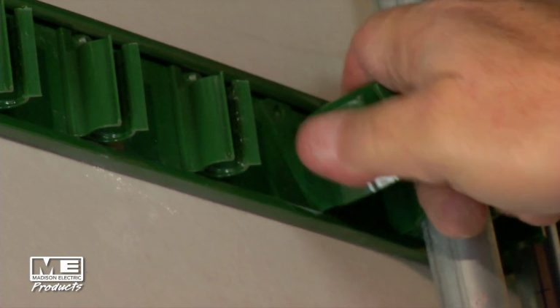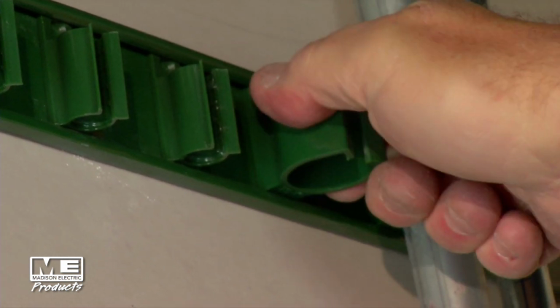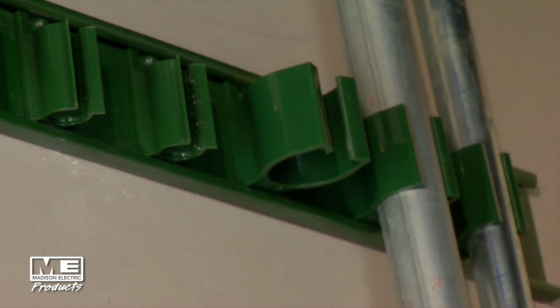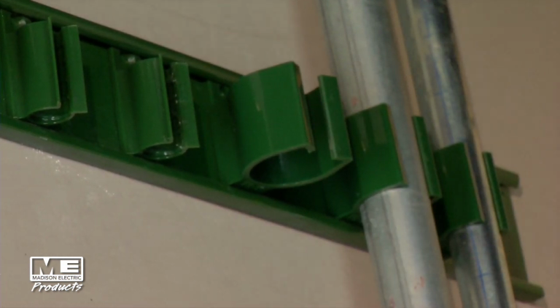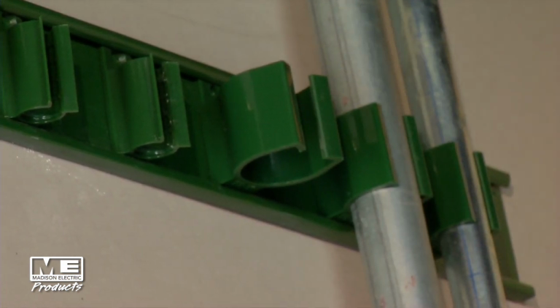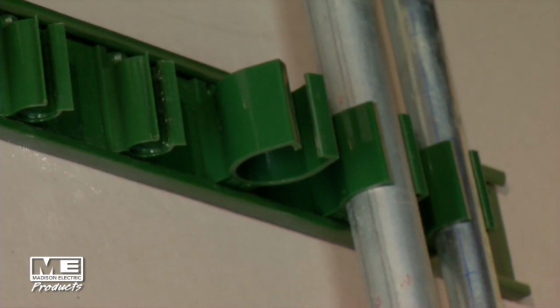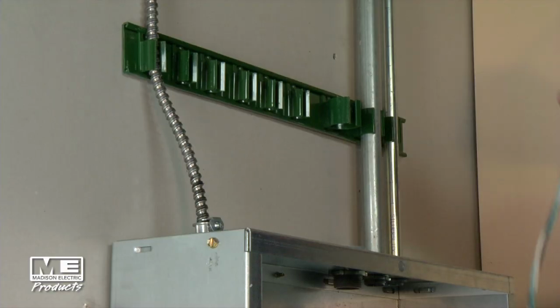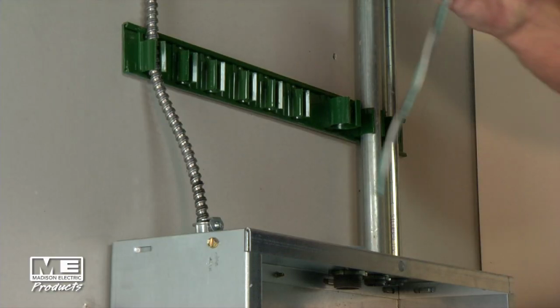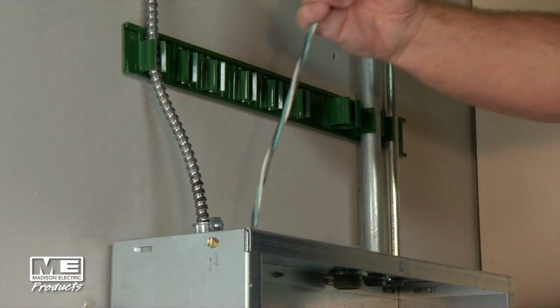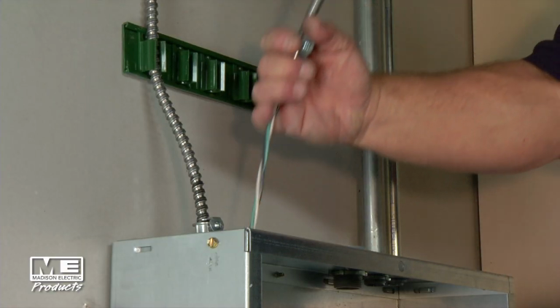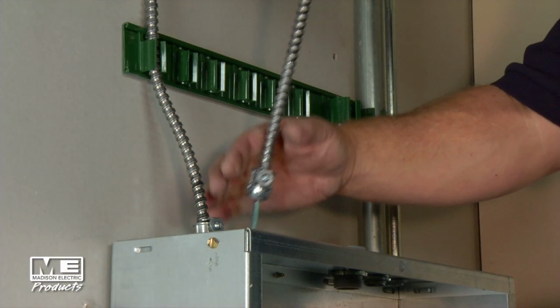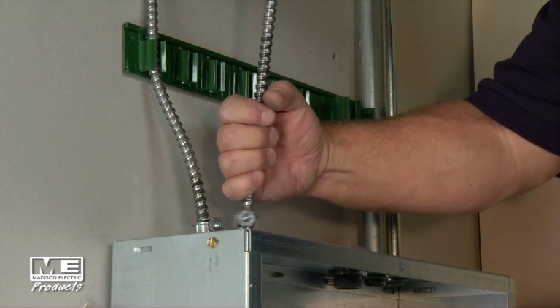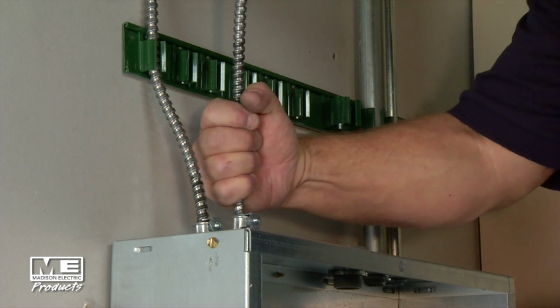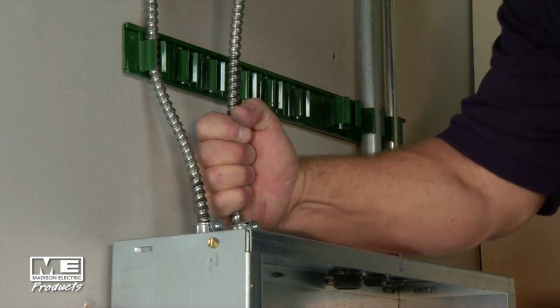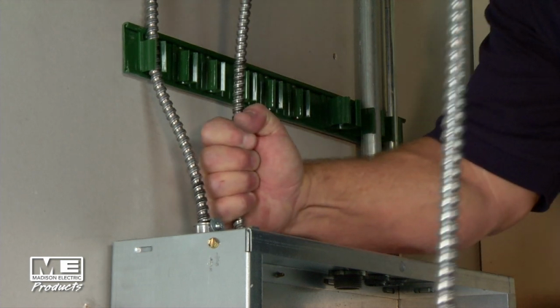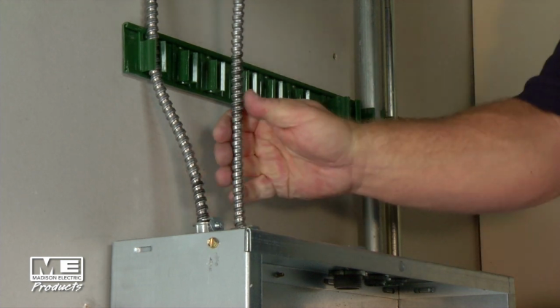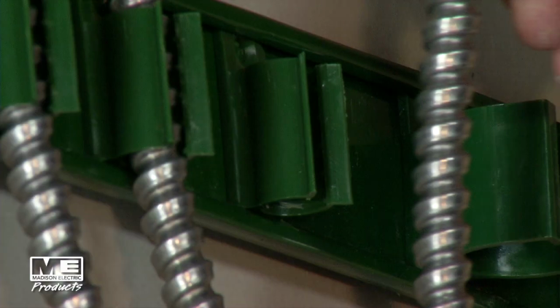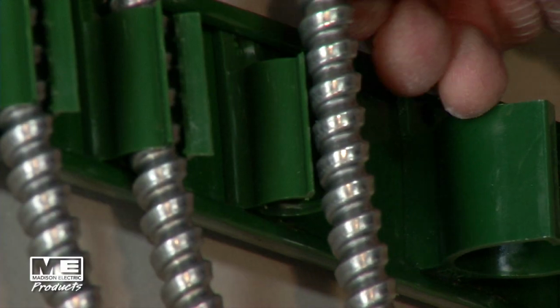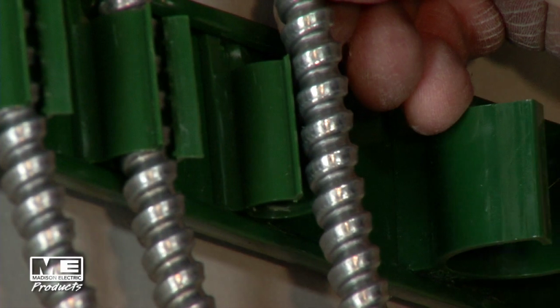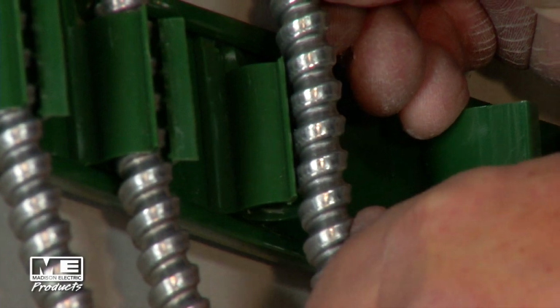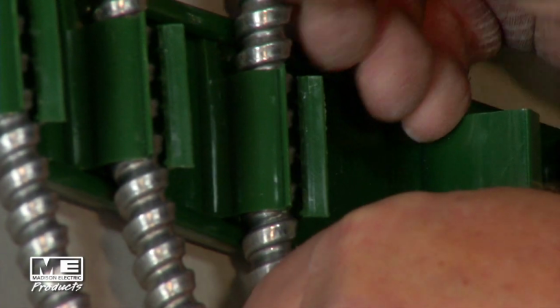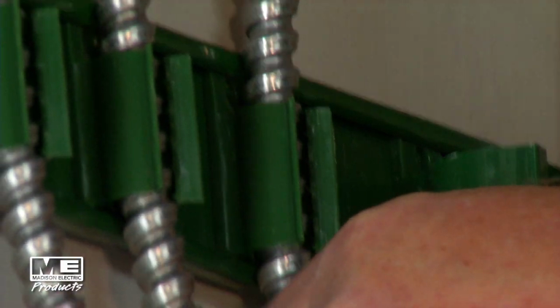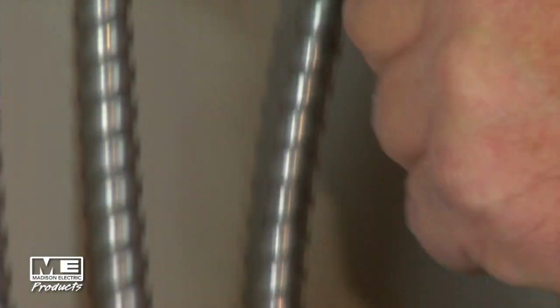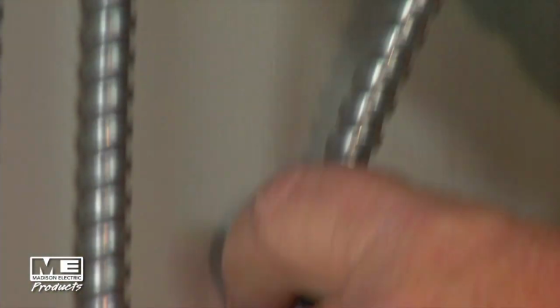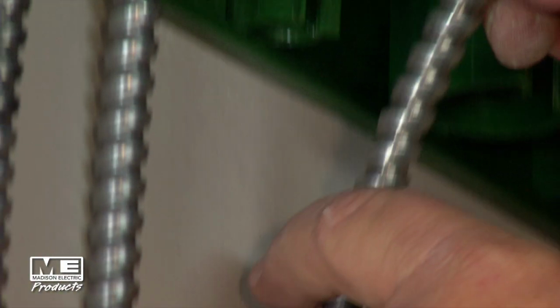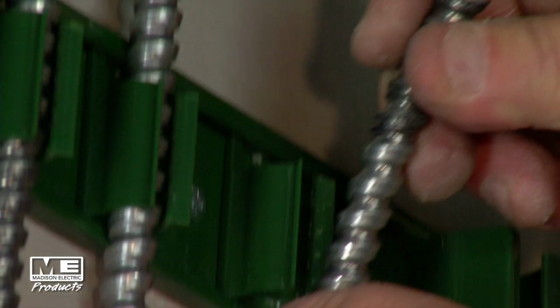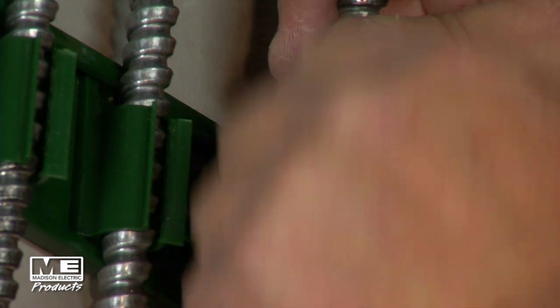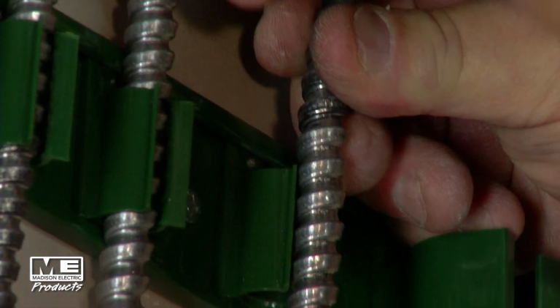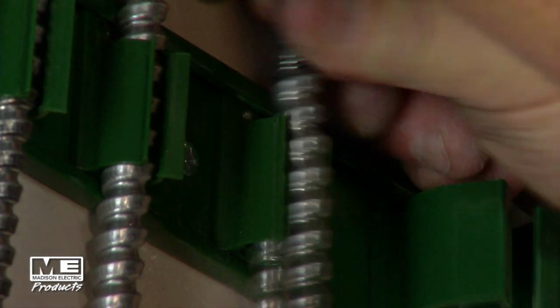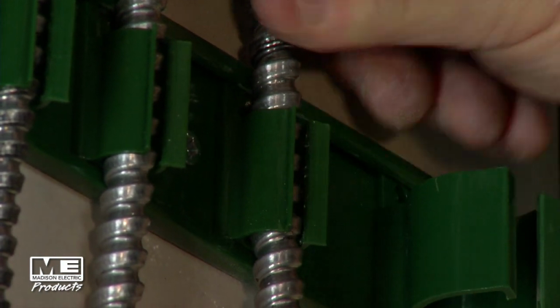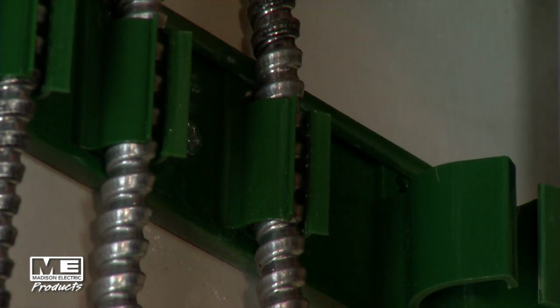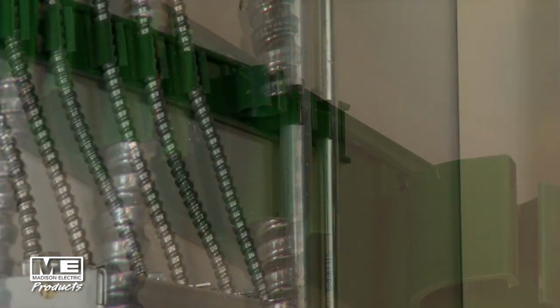Or you can run our 20-inch panel strap and secure up to 20 cables at one time. Once you secure your panel strap, it's very simple. You simply snap in your MC clip and snap your cable in place.